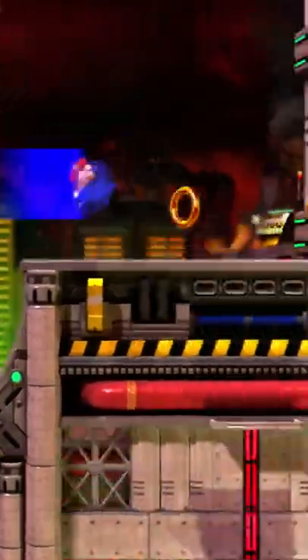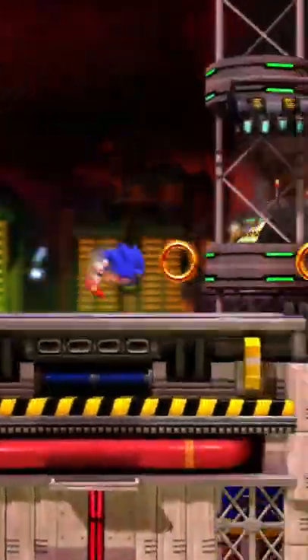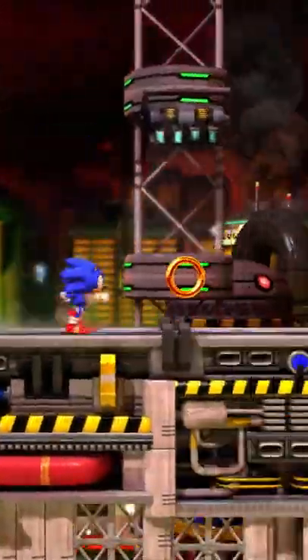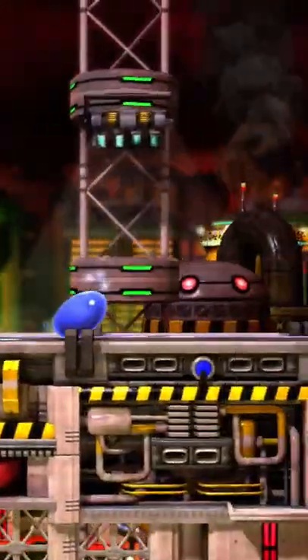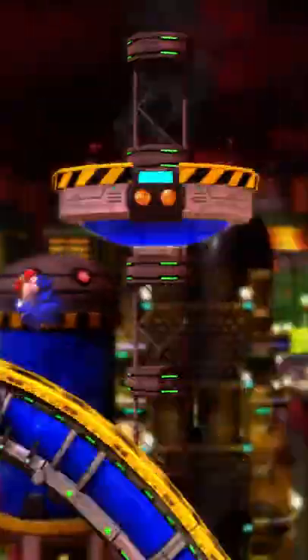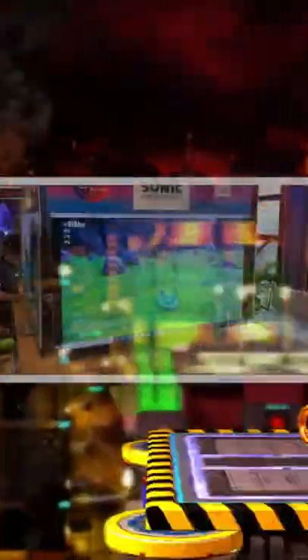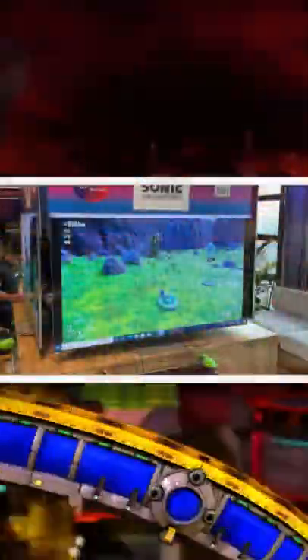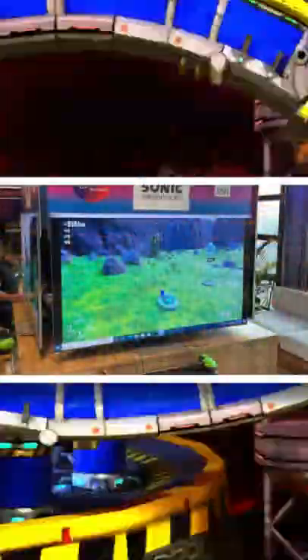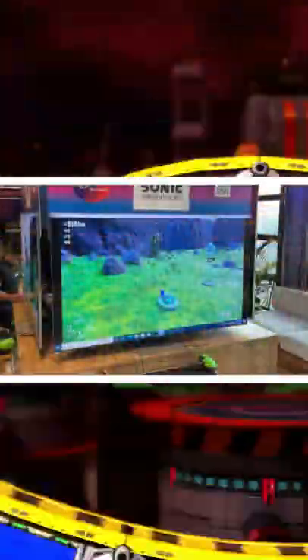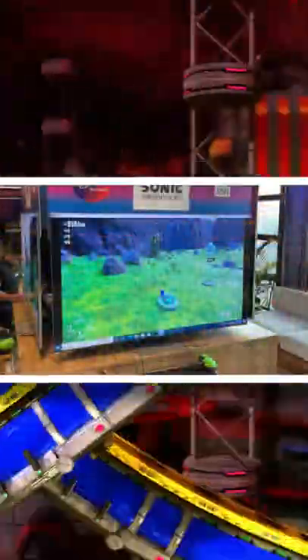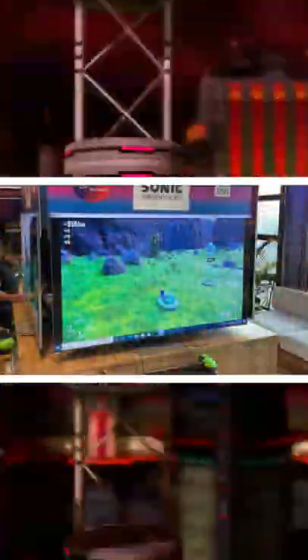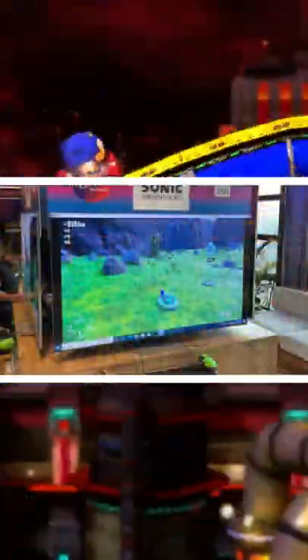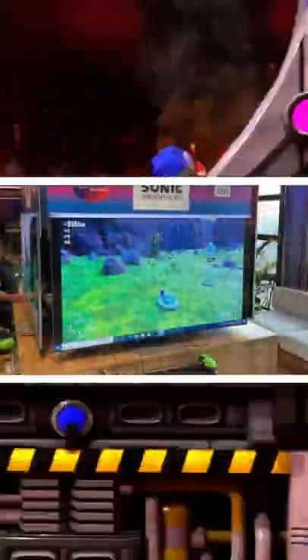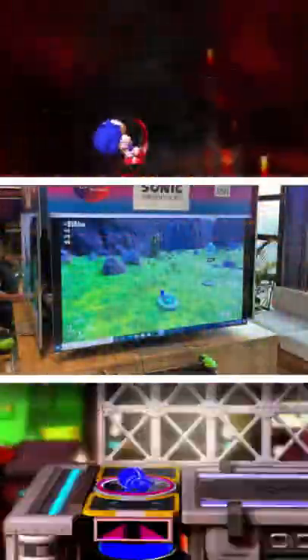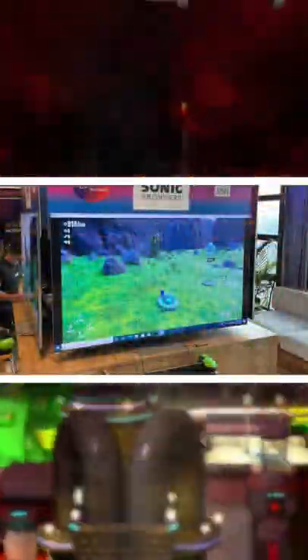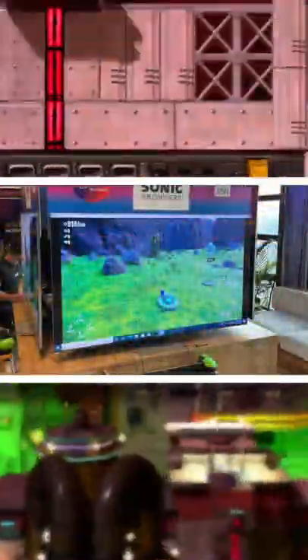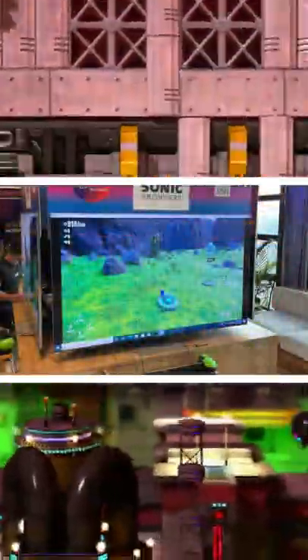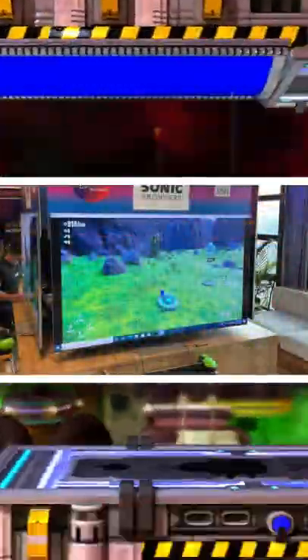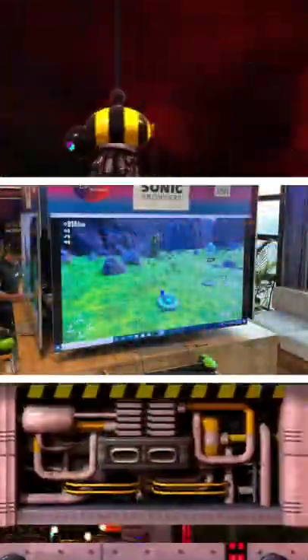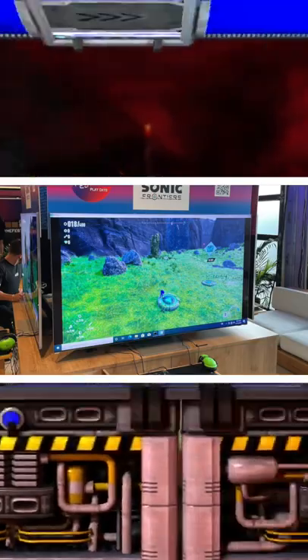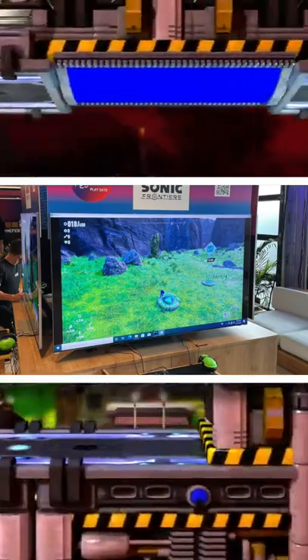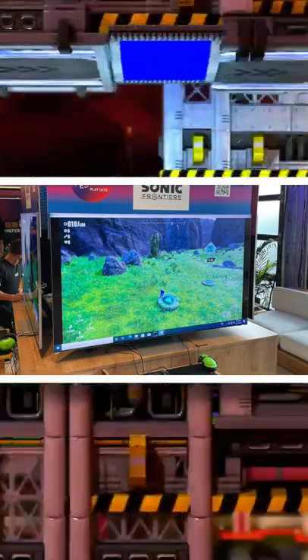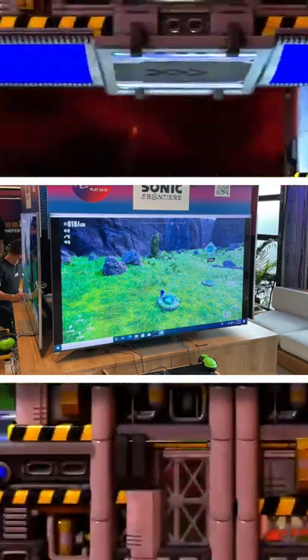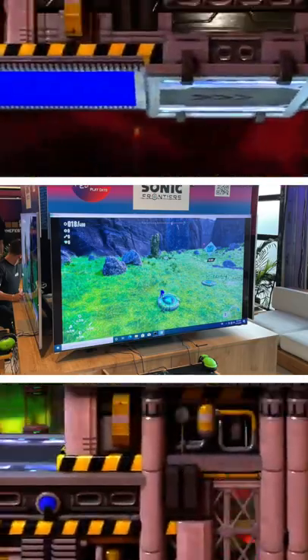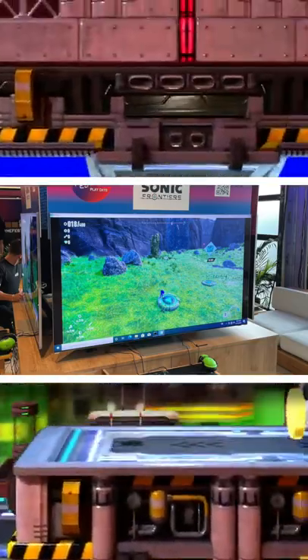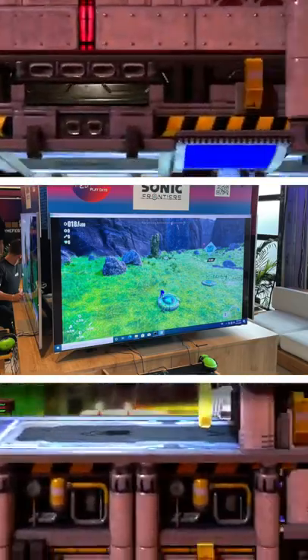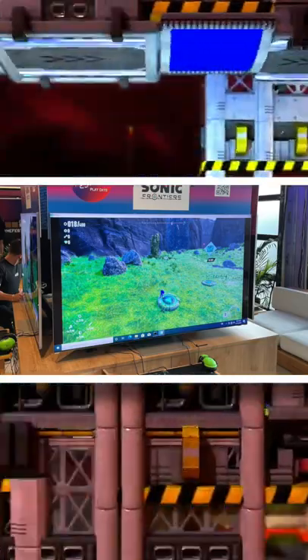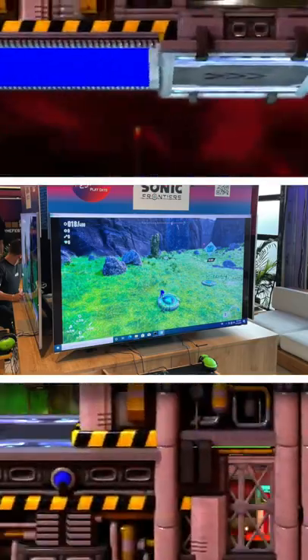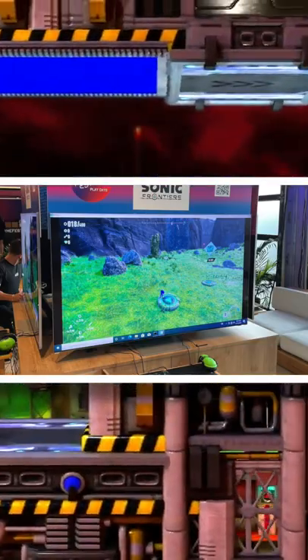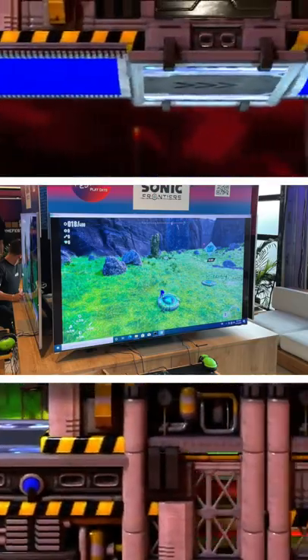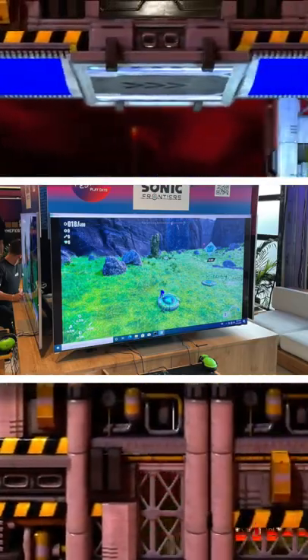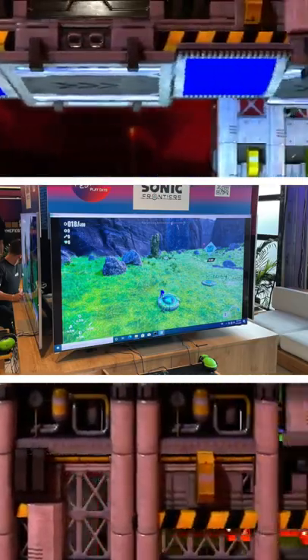Here's a good HD picture of the Sonic Frontiers HUD. Everyone's talked about it, so whatever — I don't really need to give my opinions on it.